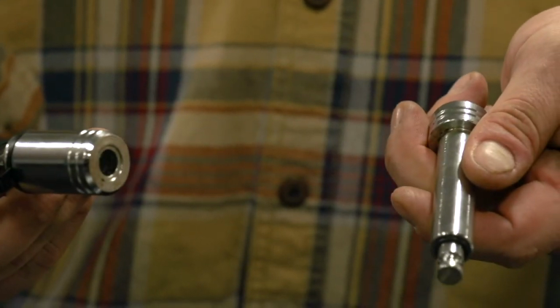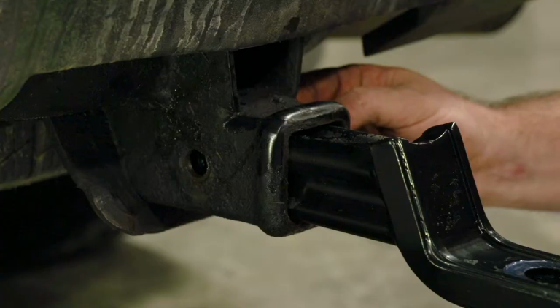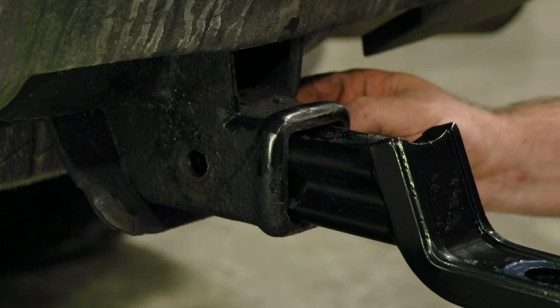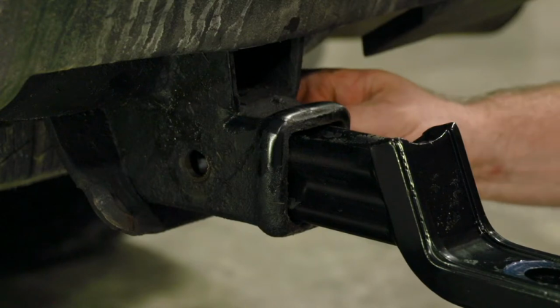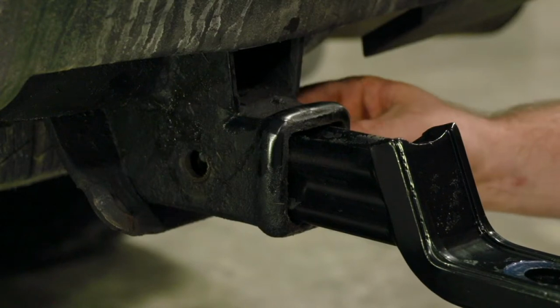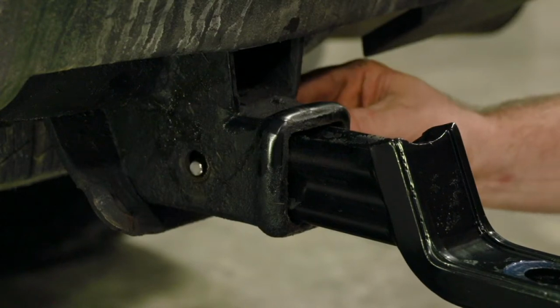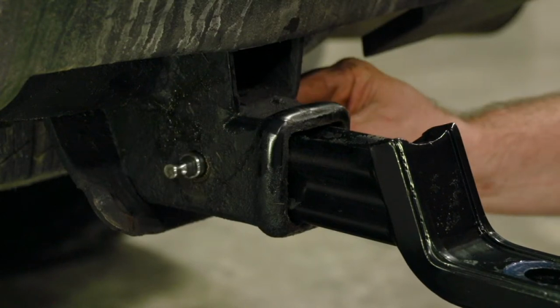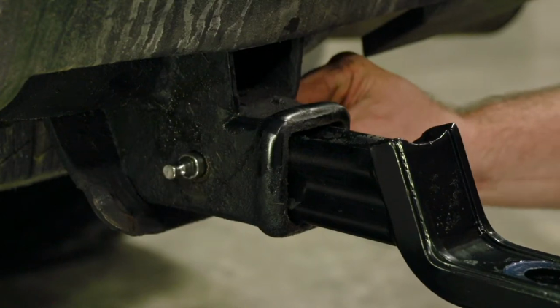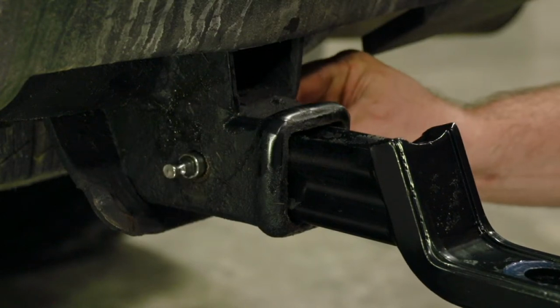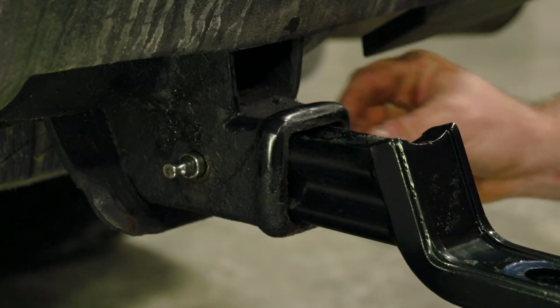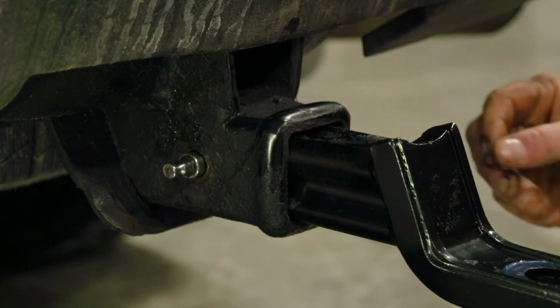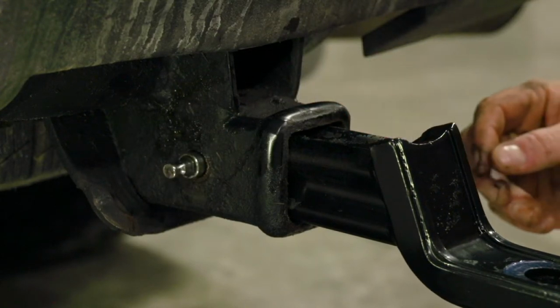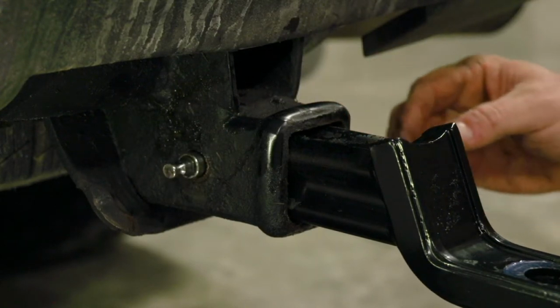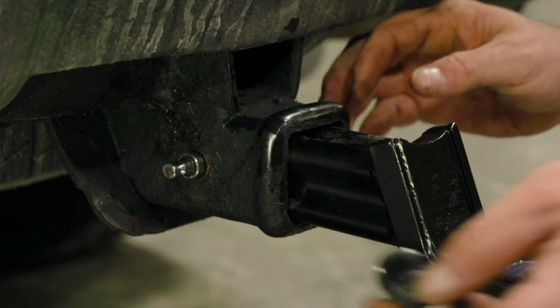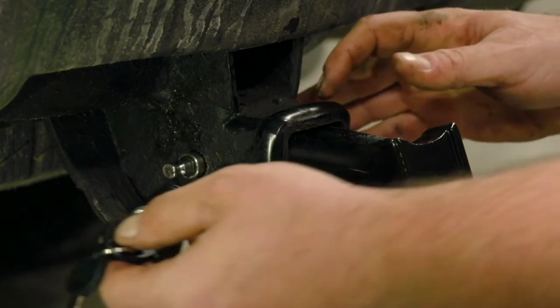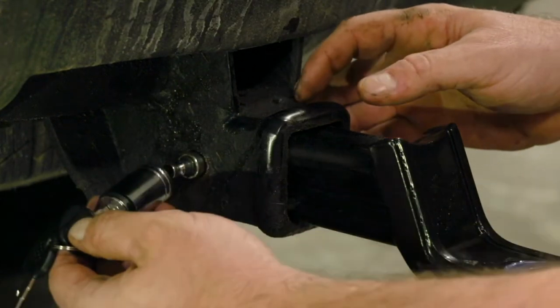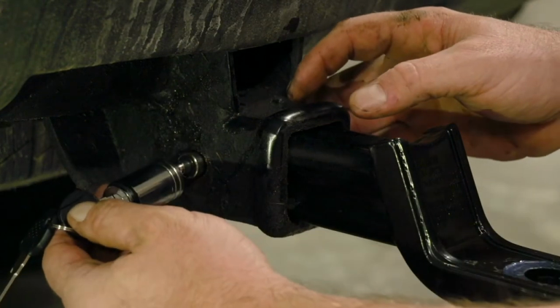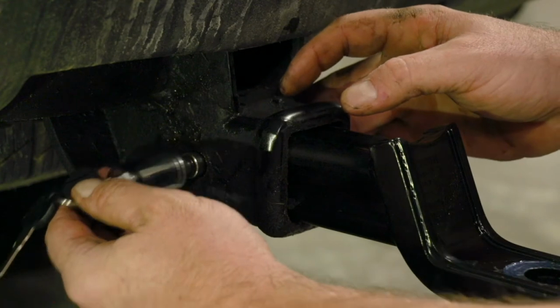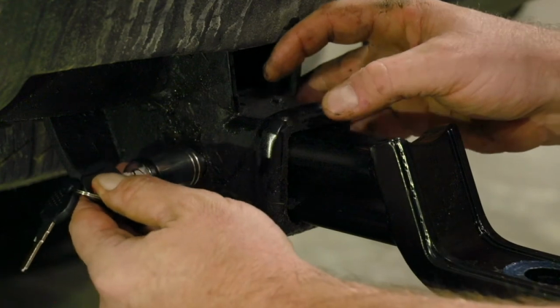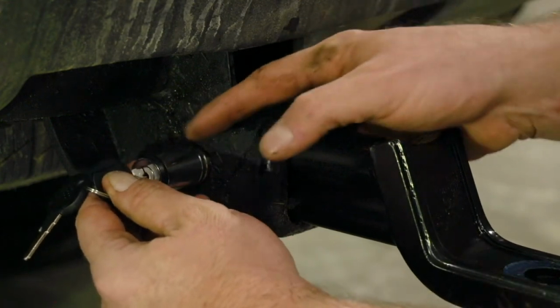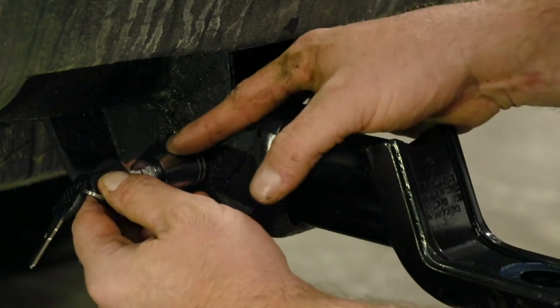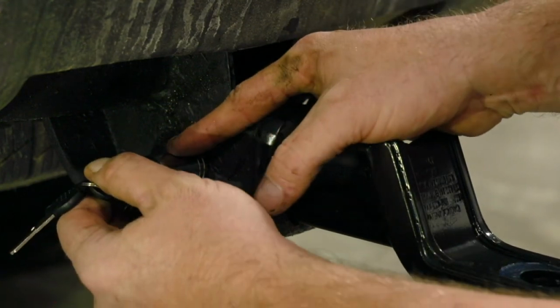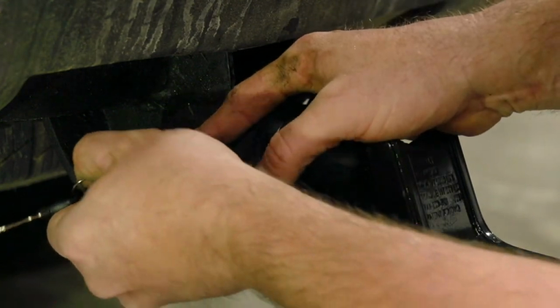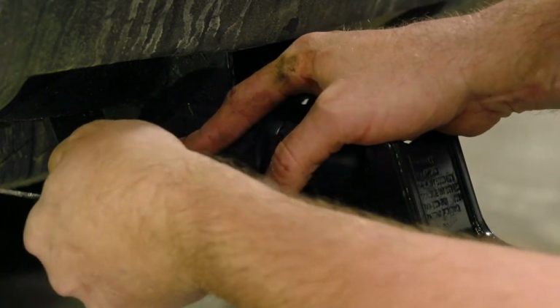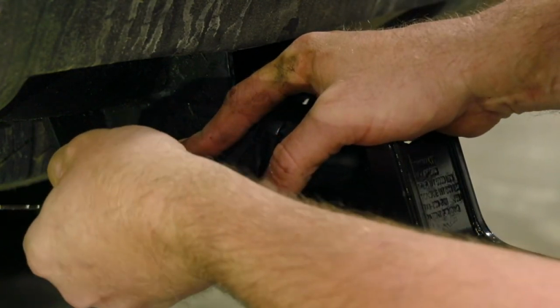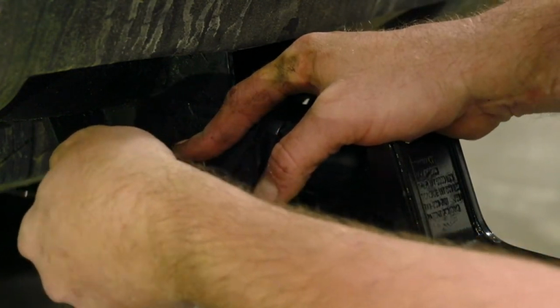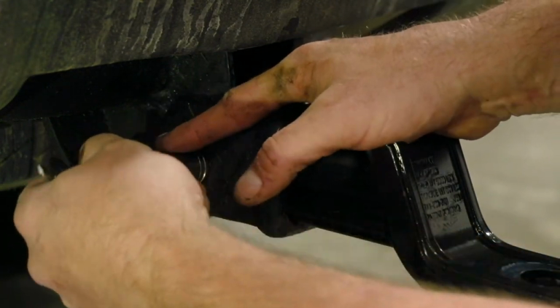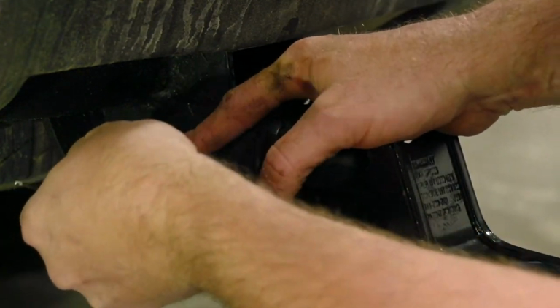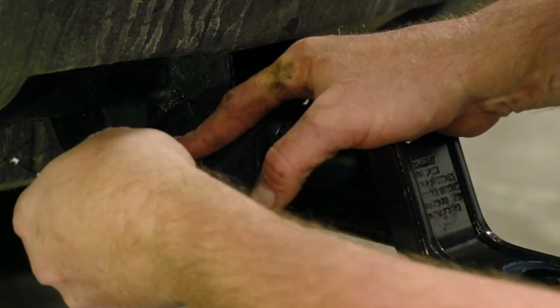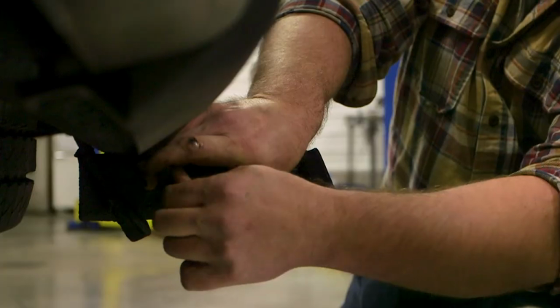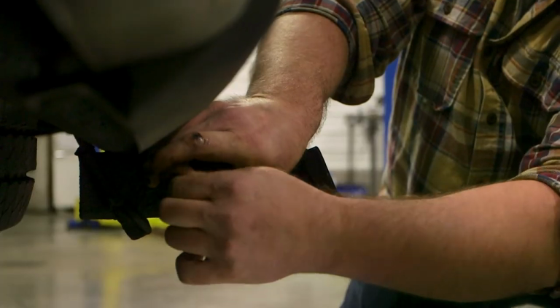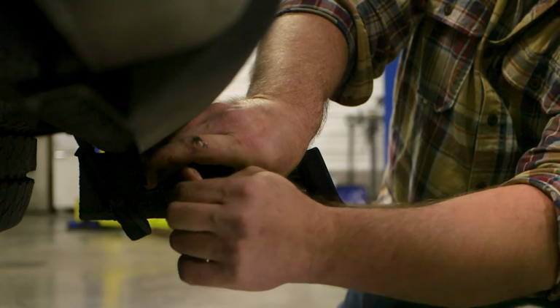Take the long end of the pin and slide it through one of the visible holes on the other side of the receiver. Attach the locking mechanism to the pin, insert the key and turn until it's in the locking position.